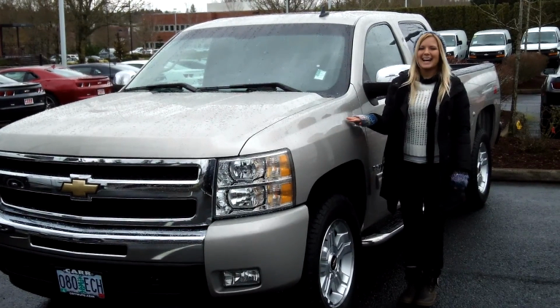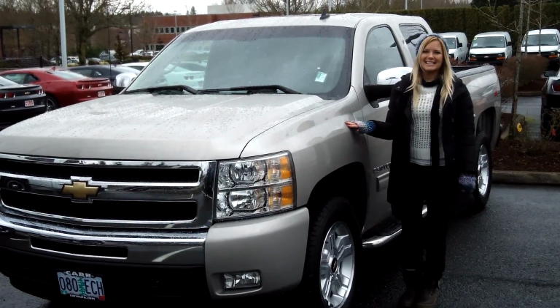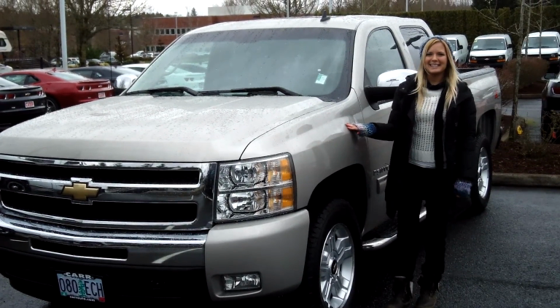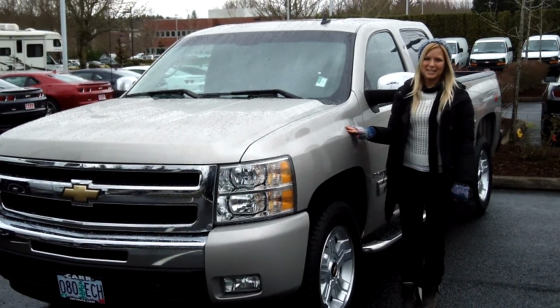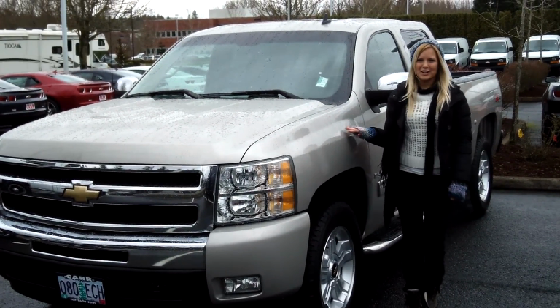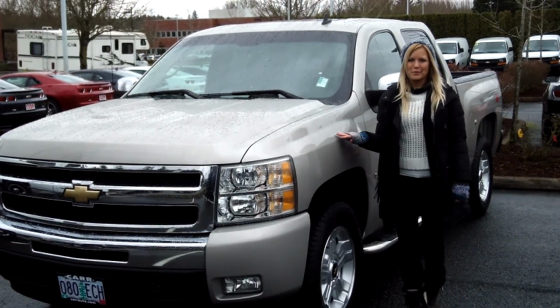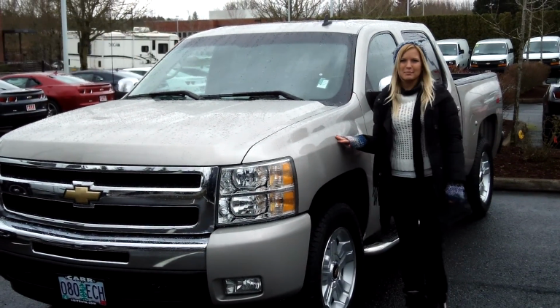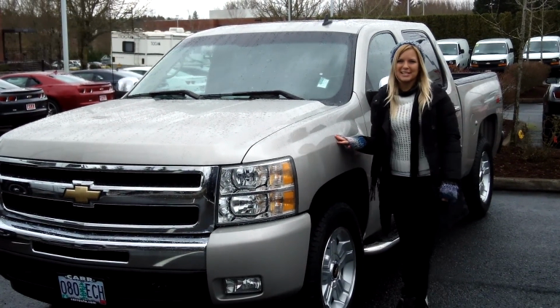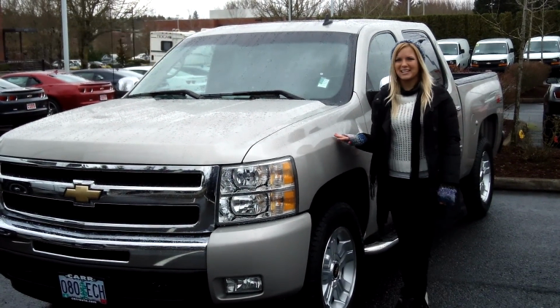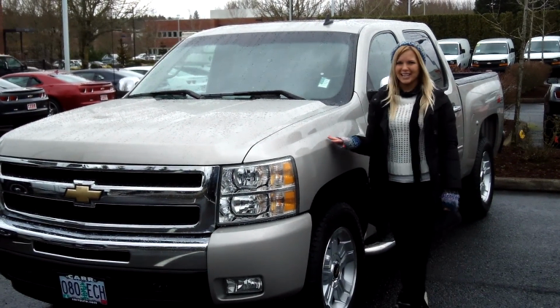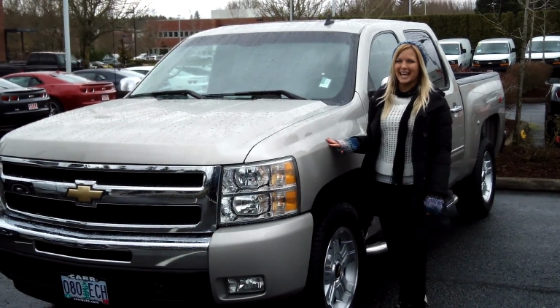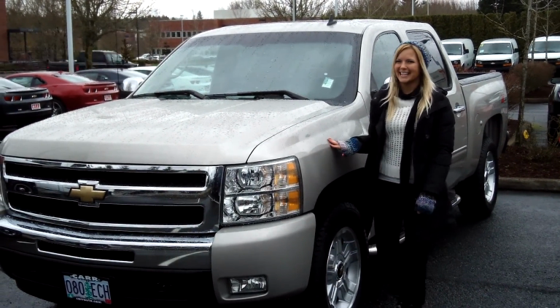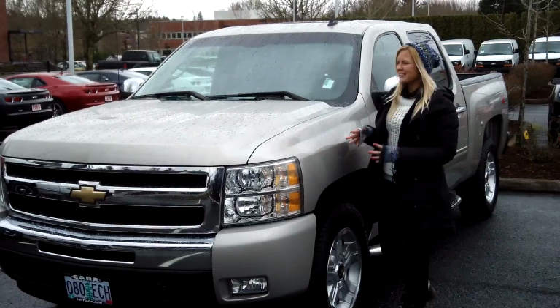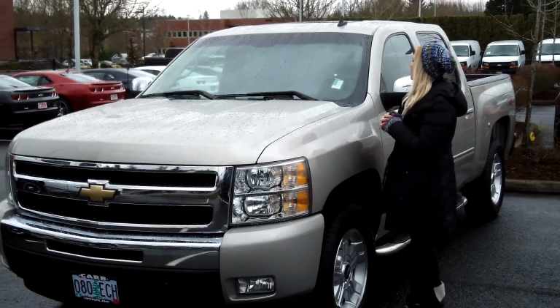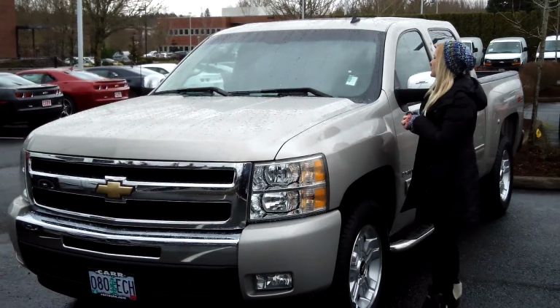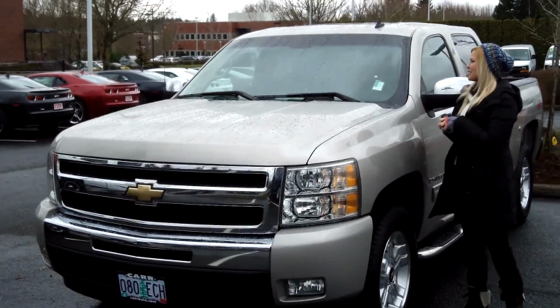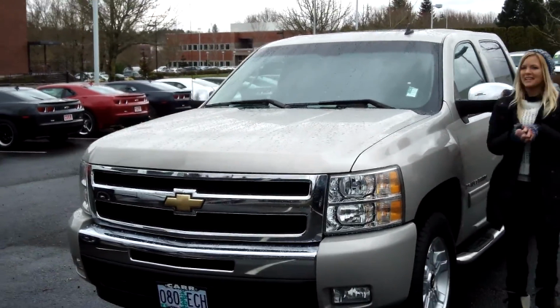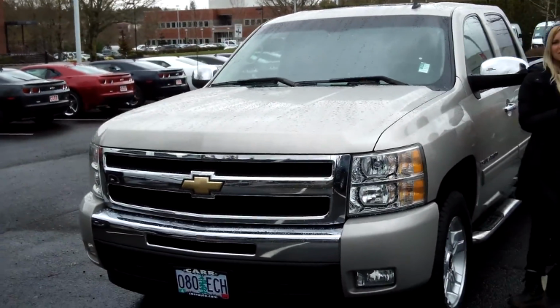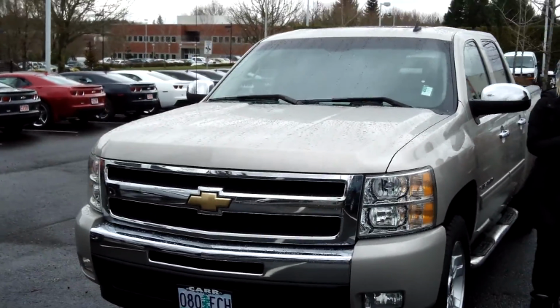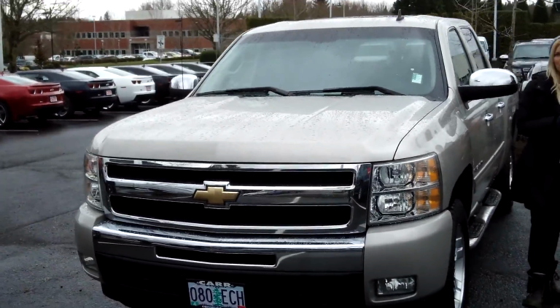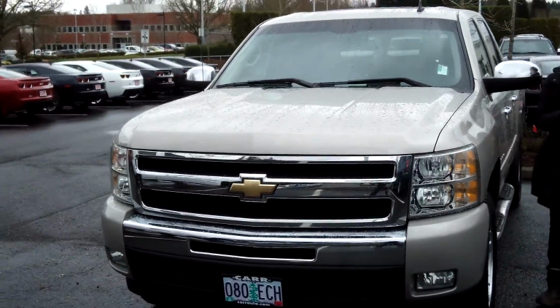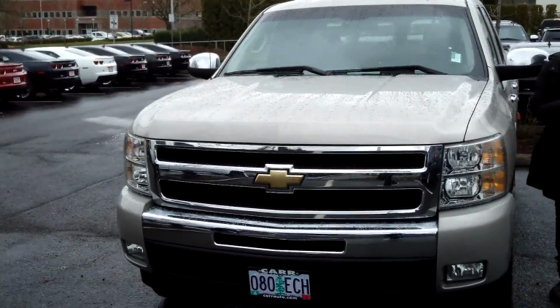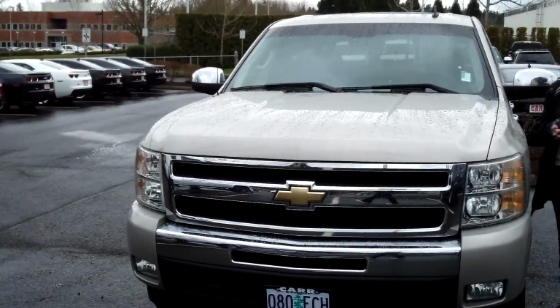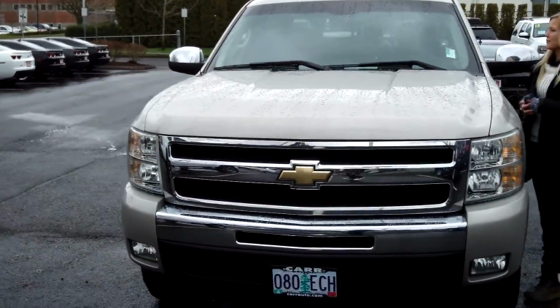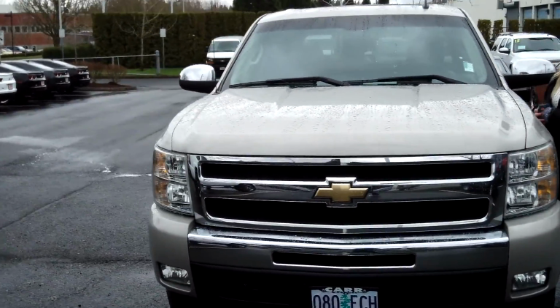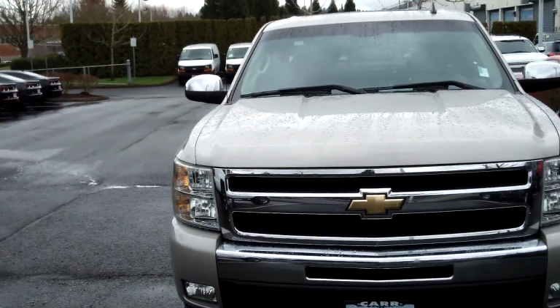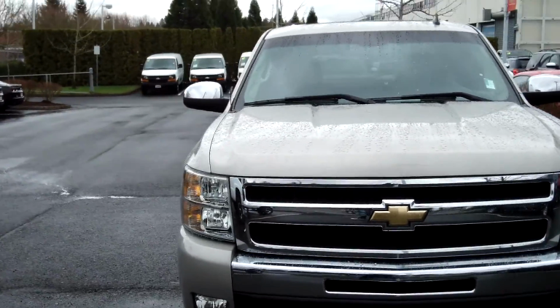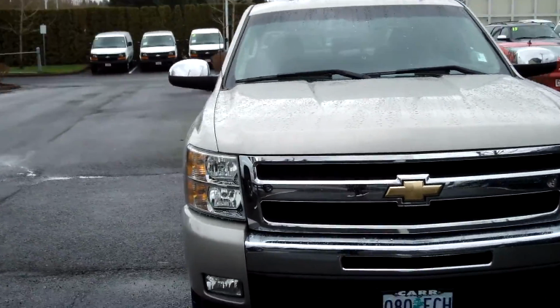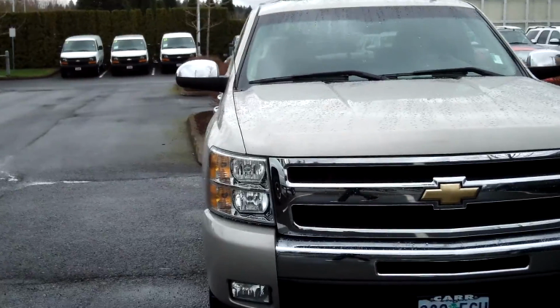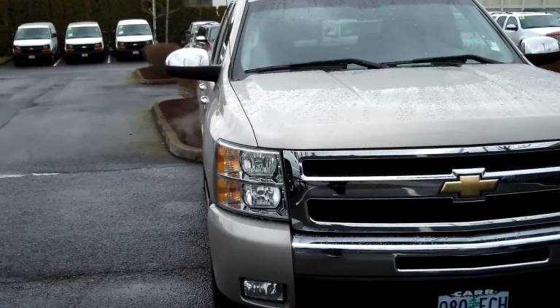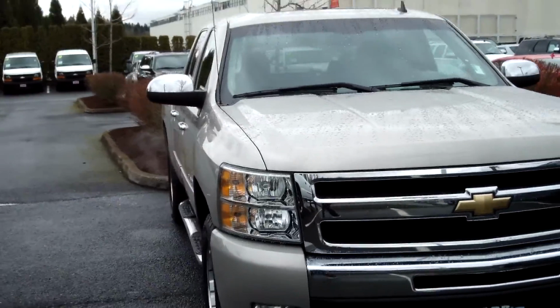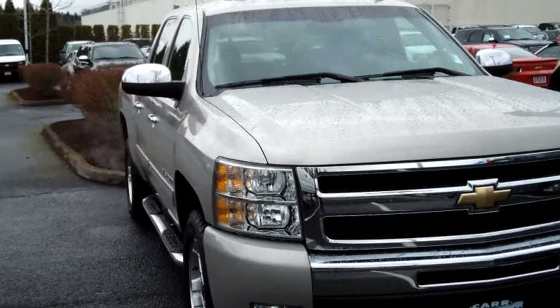Hi, this is Lacey. I'm here at CarChevroWorld in Beaverton. Thanks for clicking on that link. This is your virtual tour of the 2009 Chevrolet Silverado. The stock number for this vehicle is CP3054.